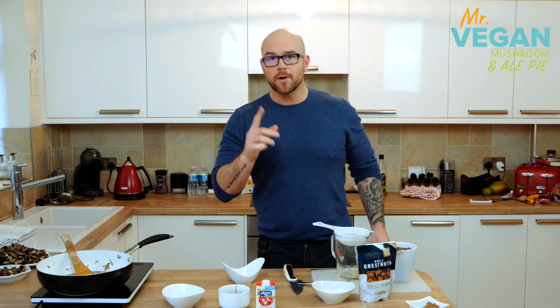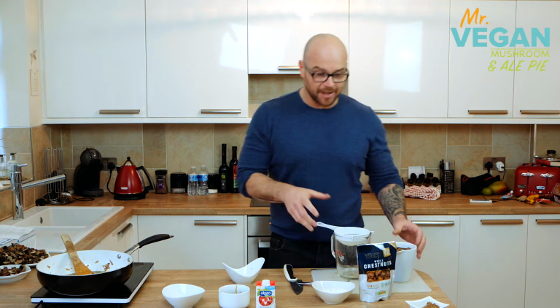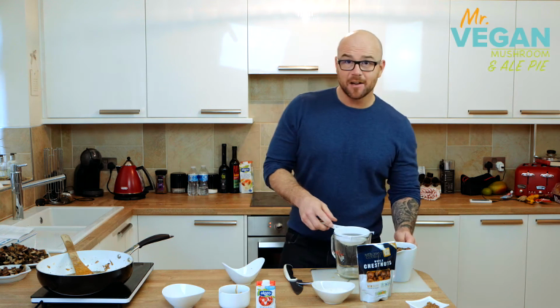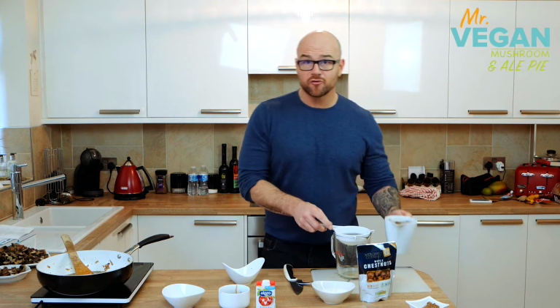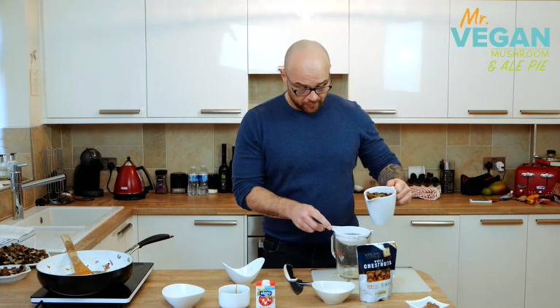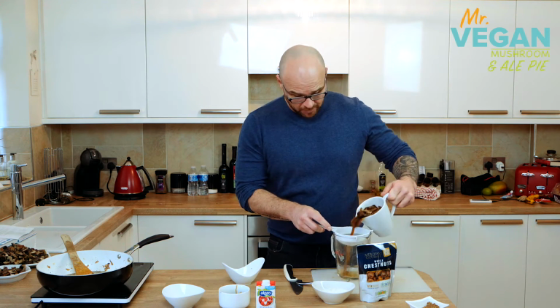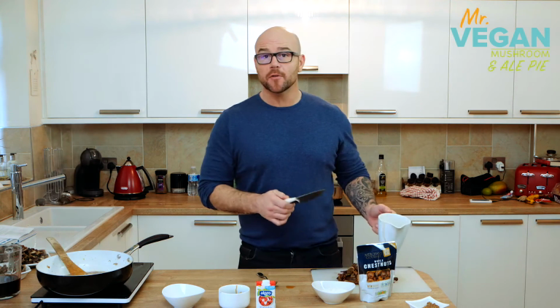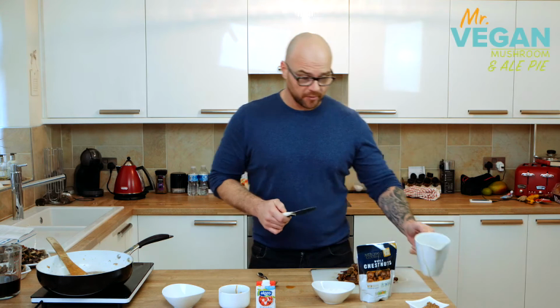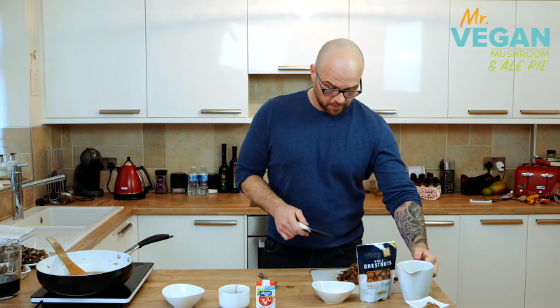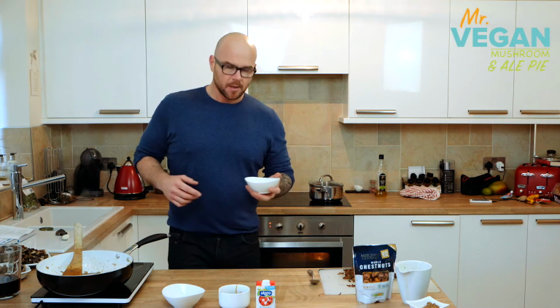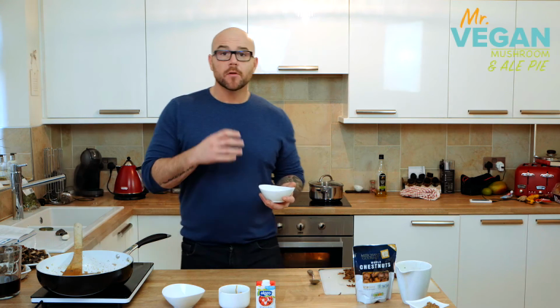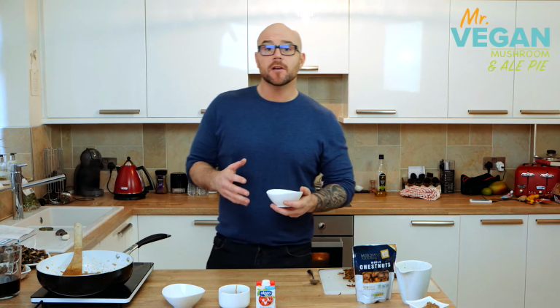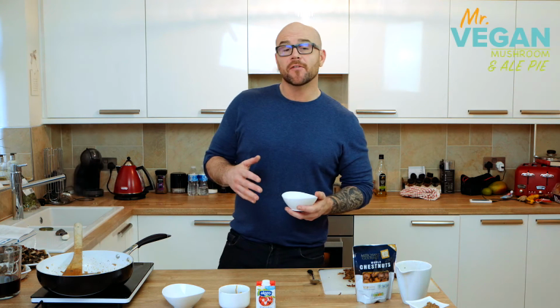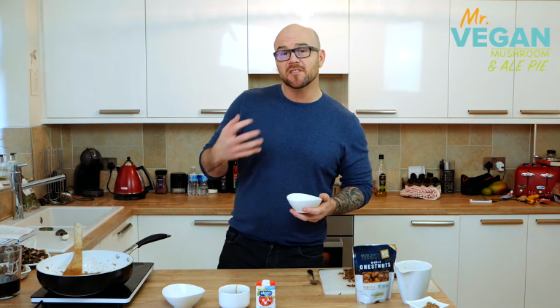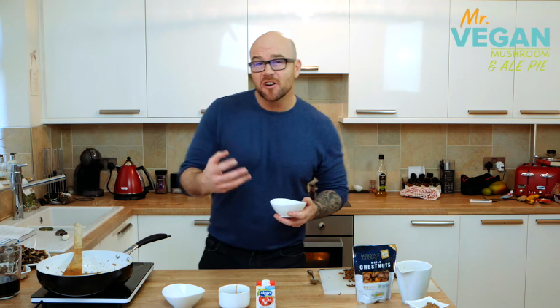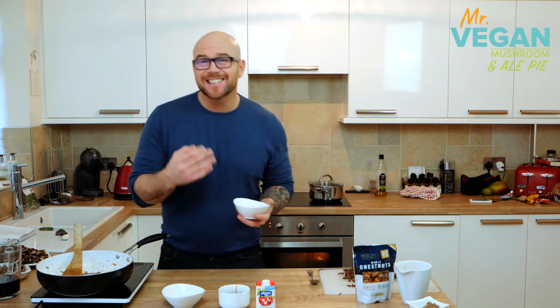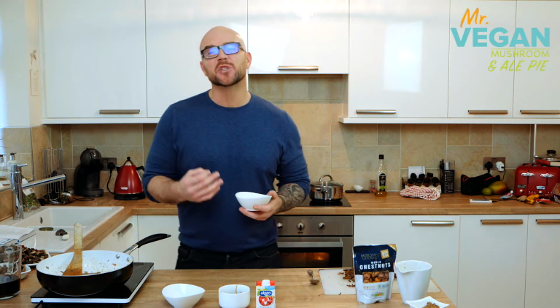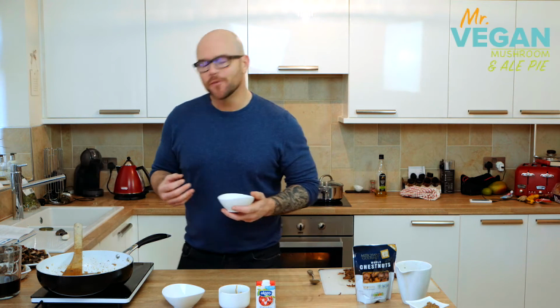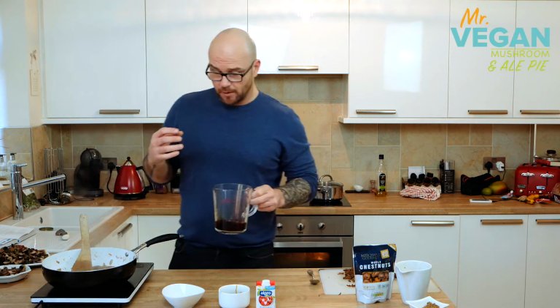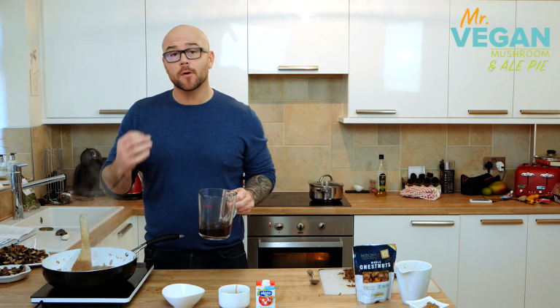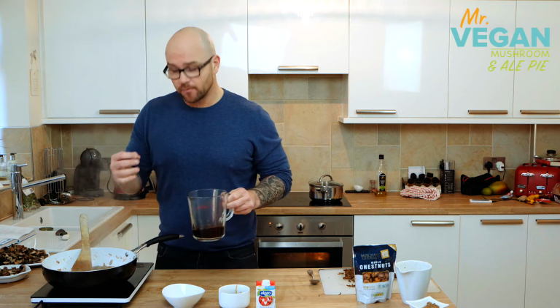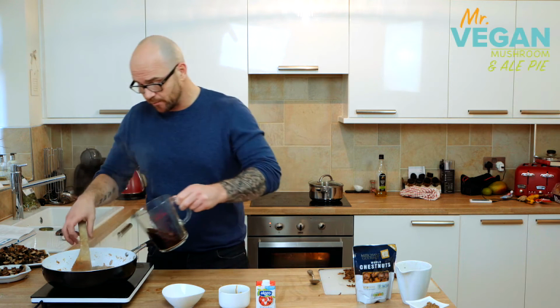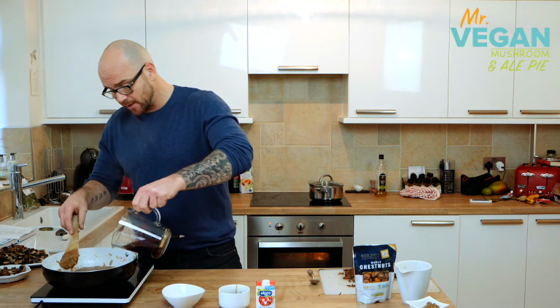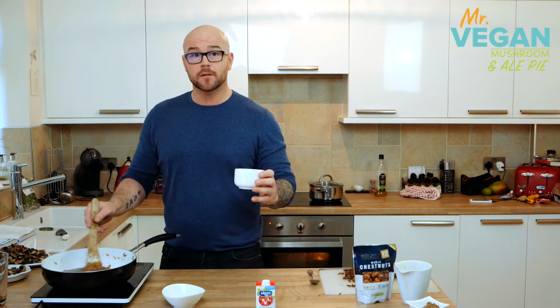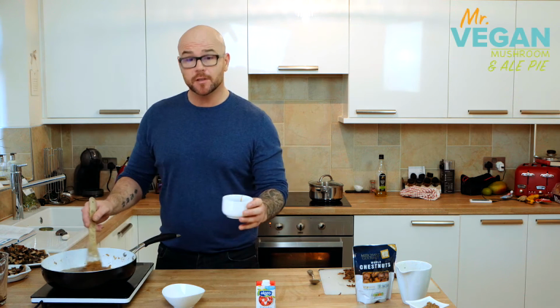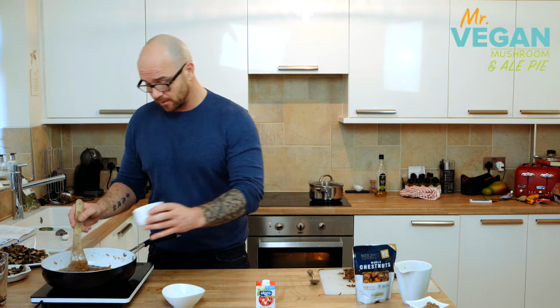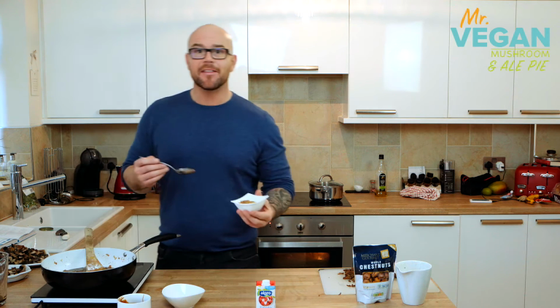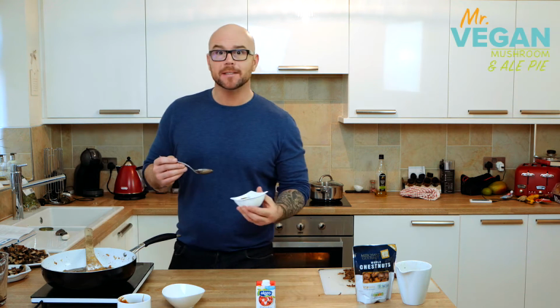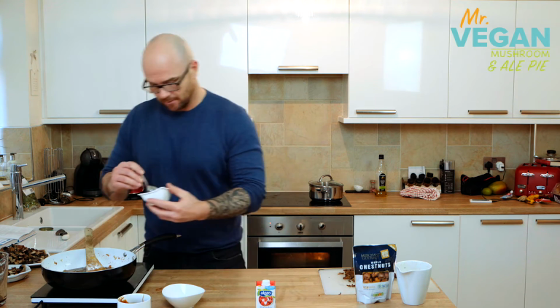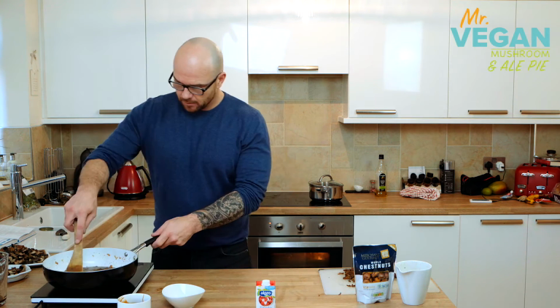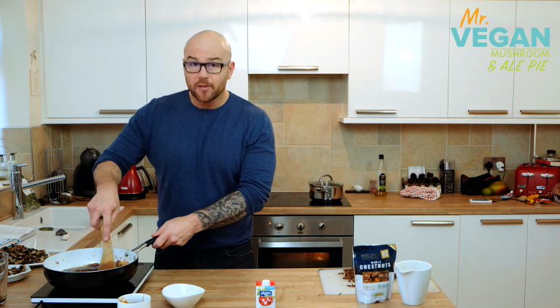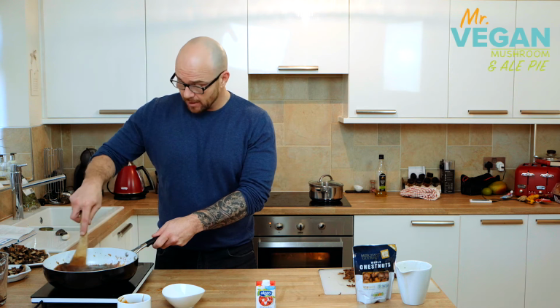Now we're going to drain the dried mushrooms and chop them up. We're going to sprinkle over the flour and stir it in until it's smooth. After the flour we're going to add the mushroom juices, the soy sauce and the mustard.